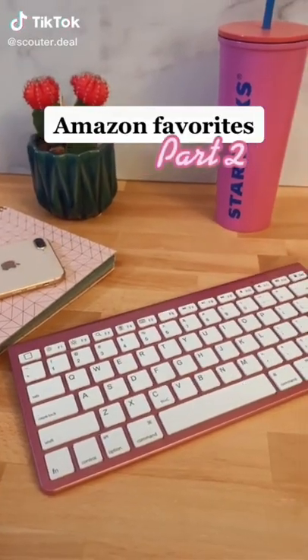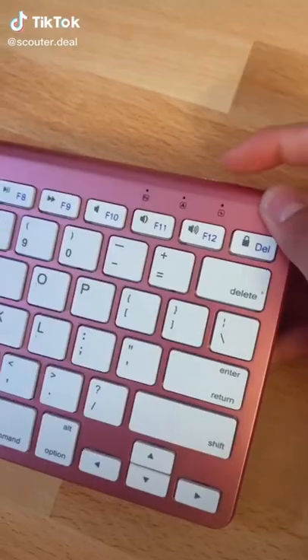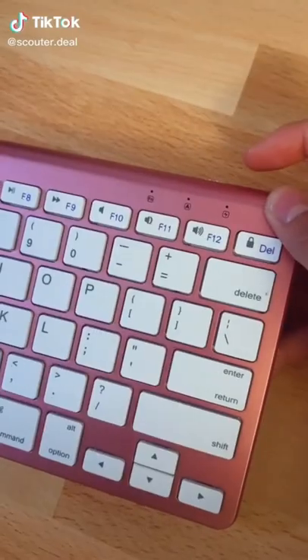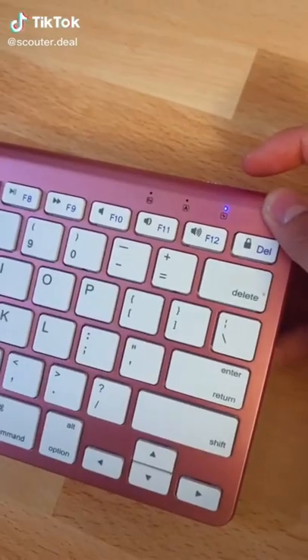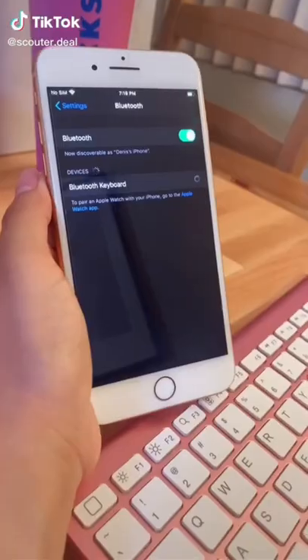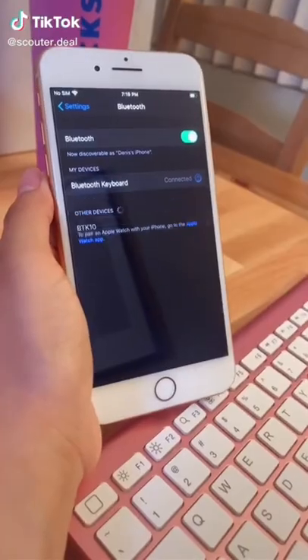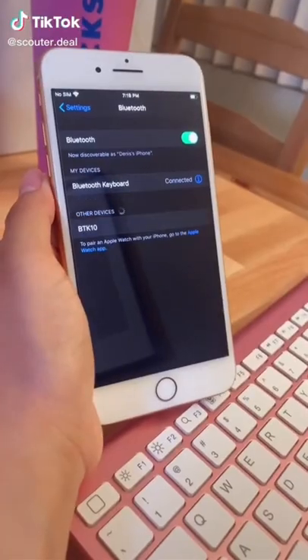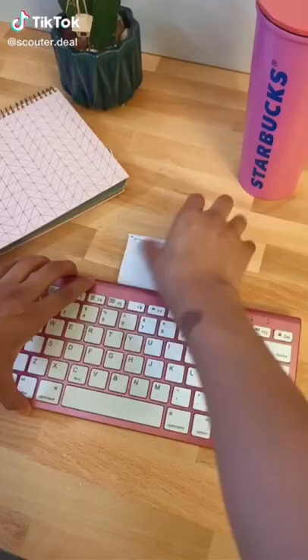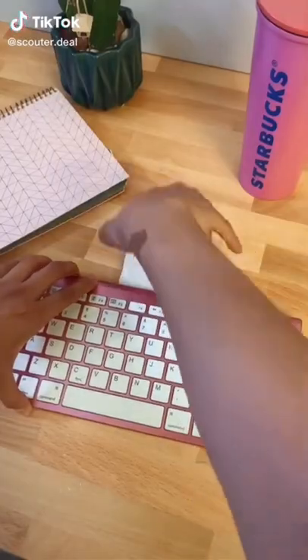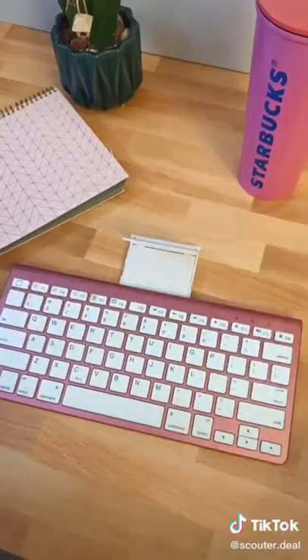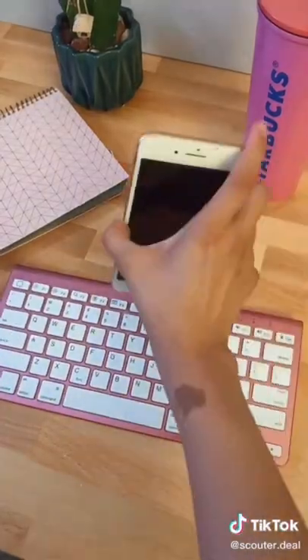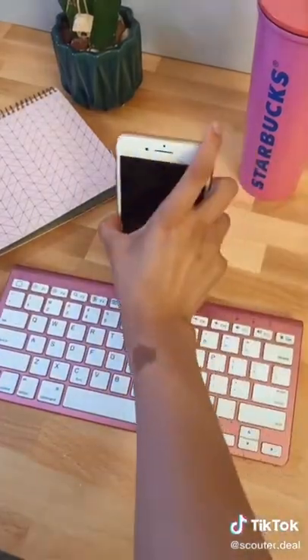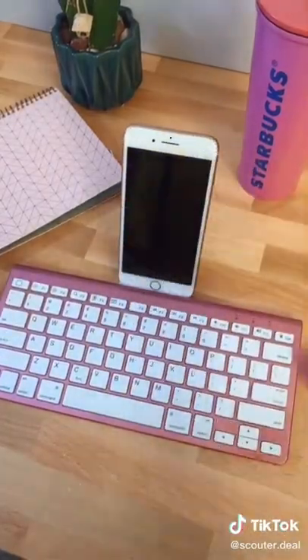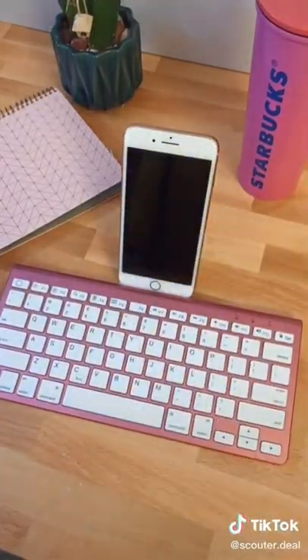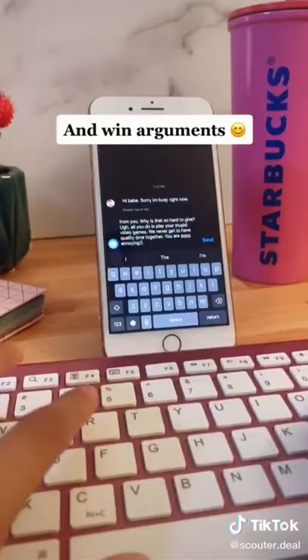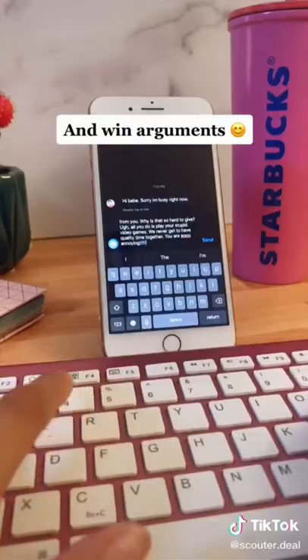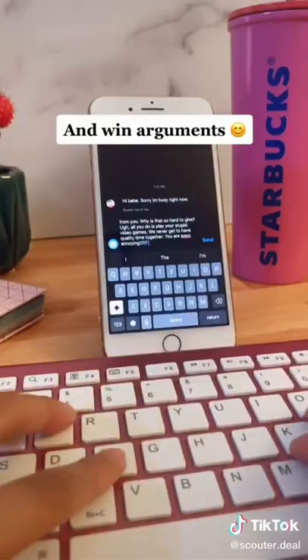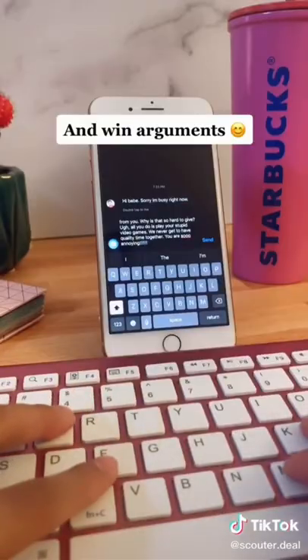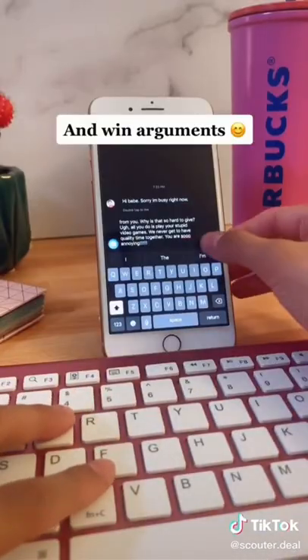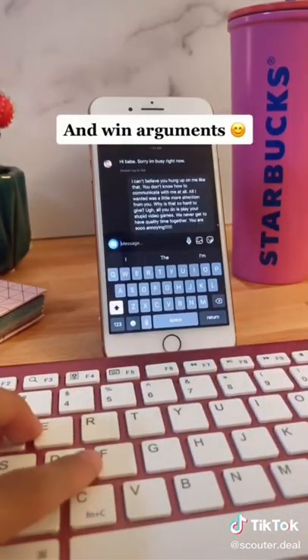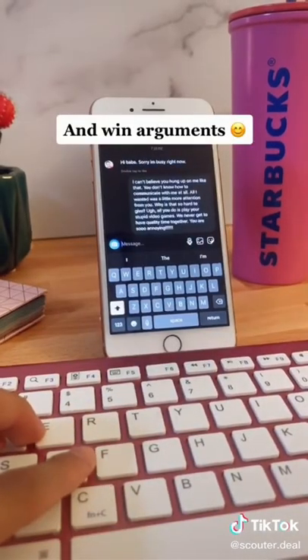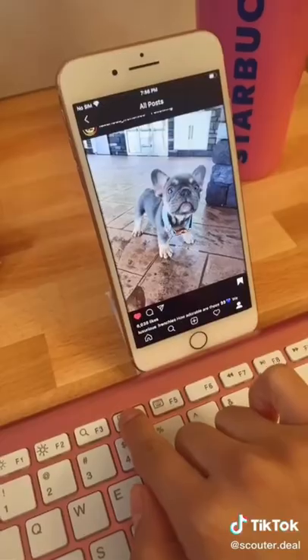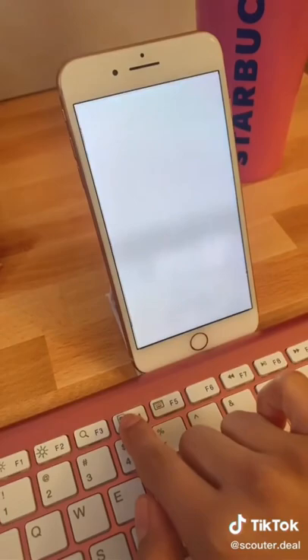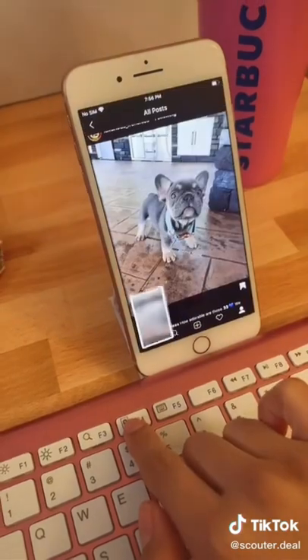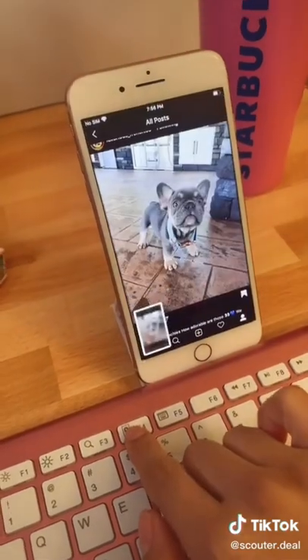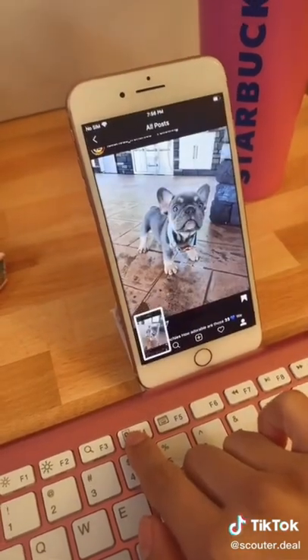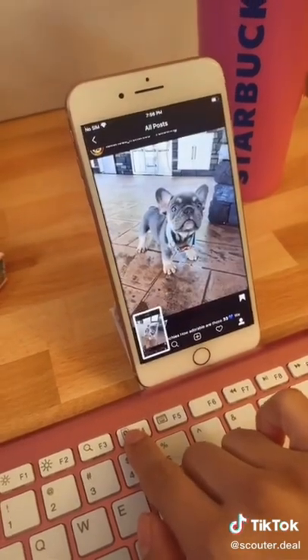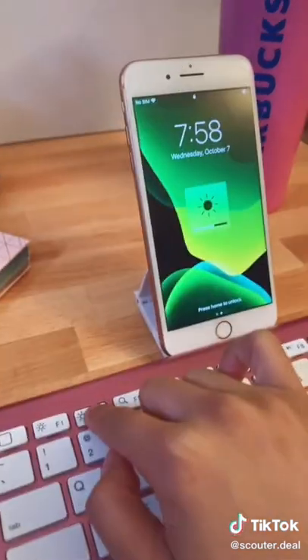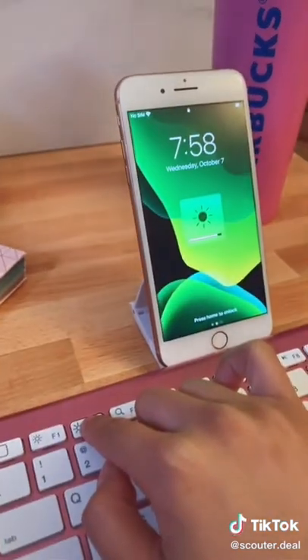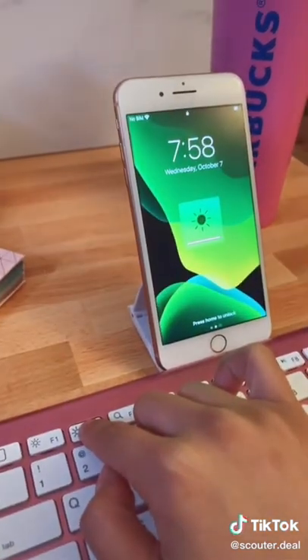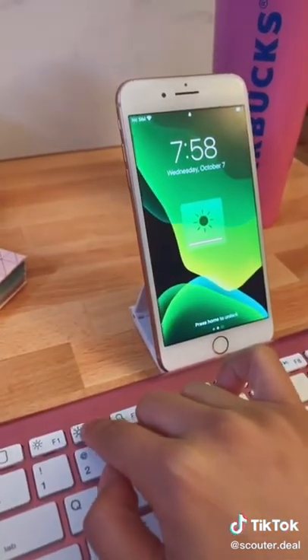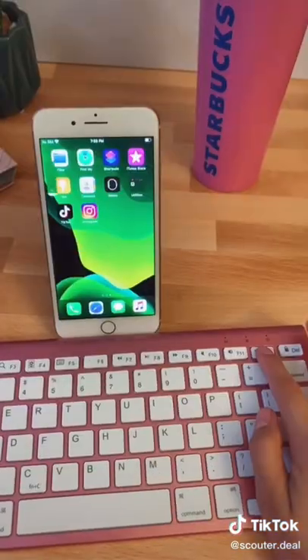Amazon Favorites part two. This keyboard connects to any device with Bluetooth. It has a hidden stand to hold your phone or tablet and it's very easy and comfortable to type with. You can also take screenshots and you can even adjust the brightness and volume.